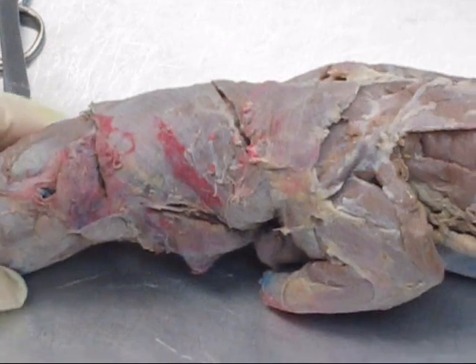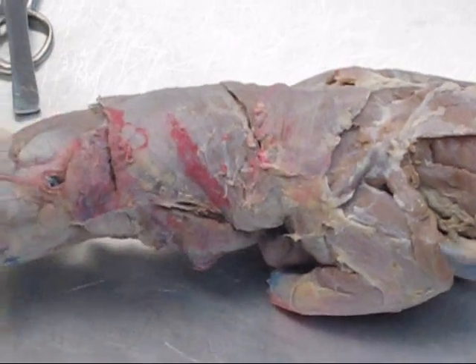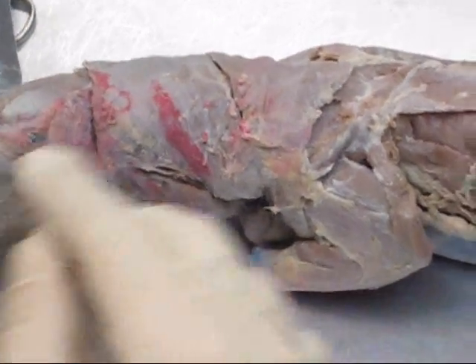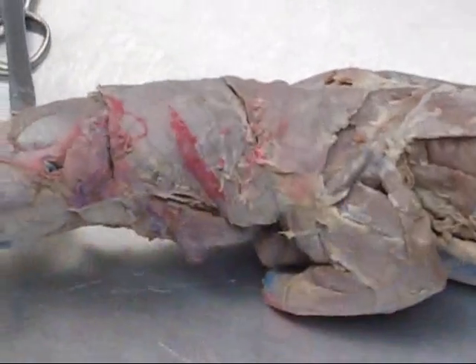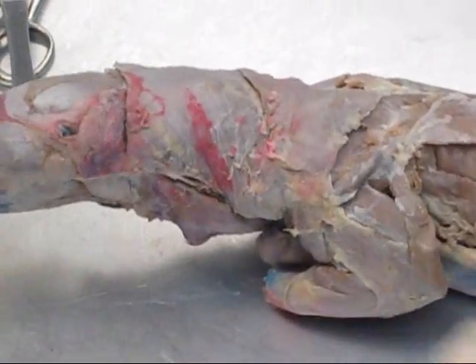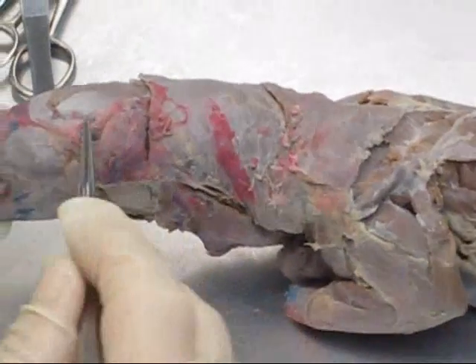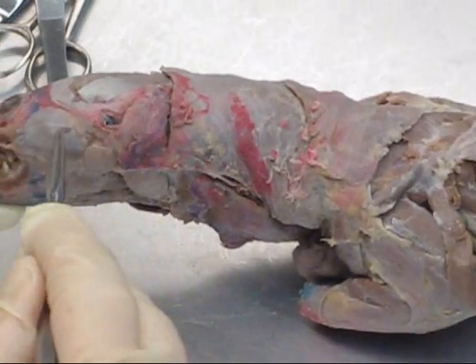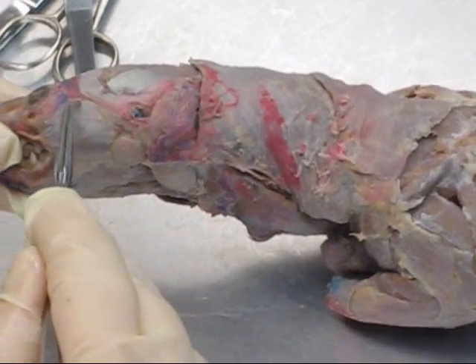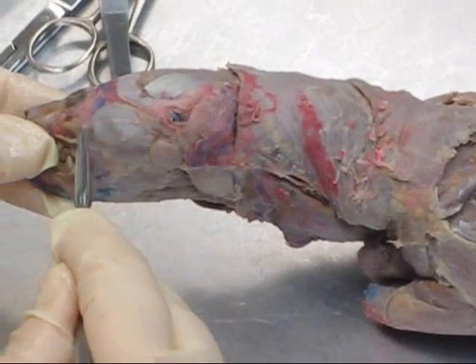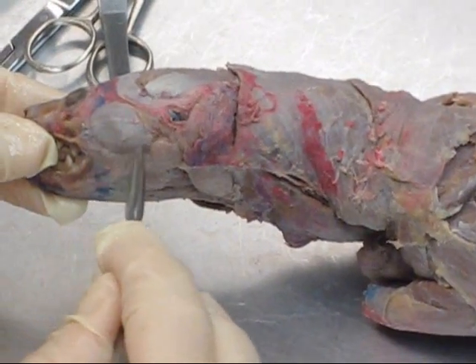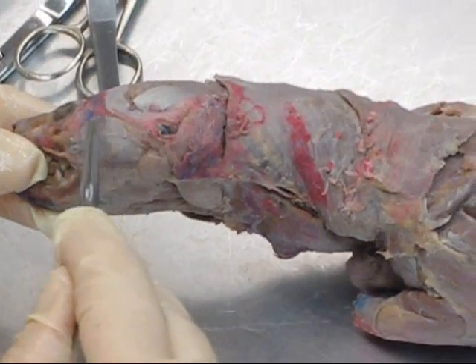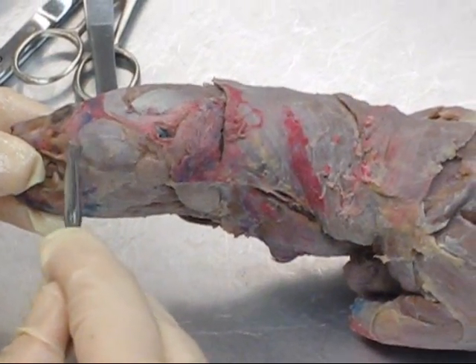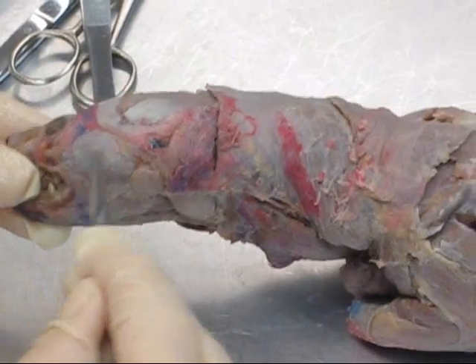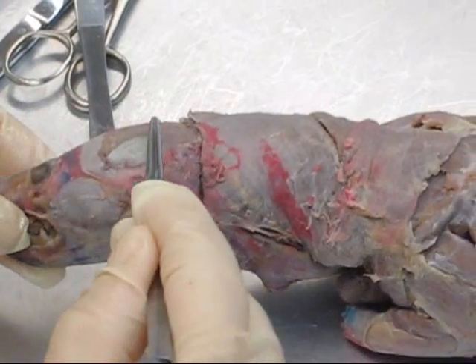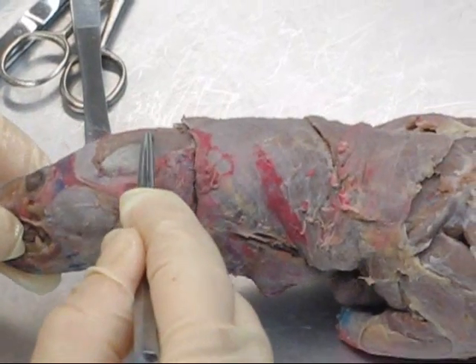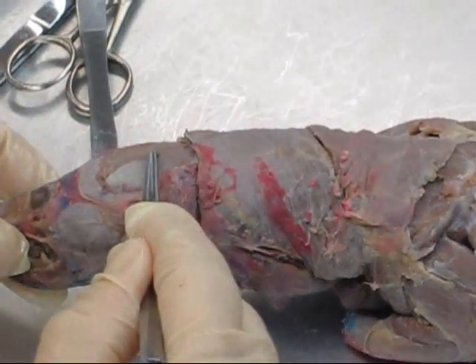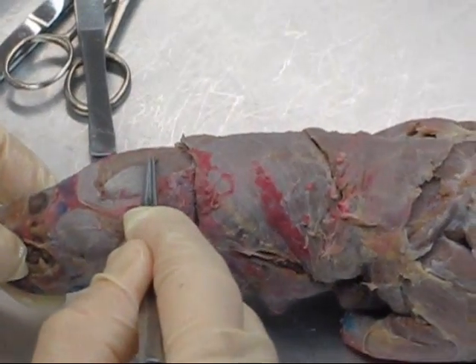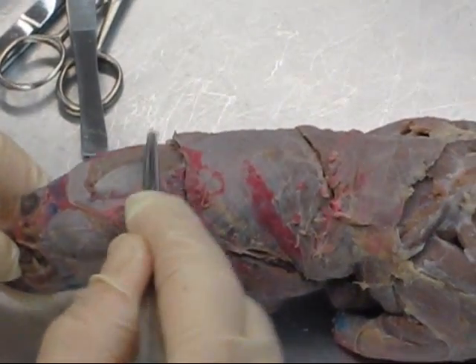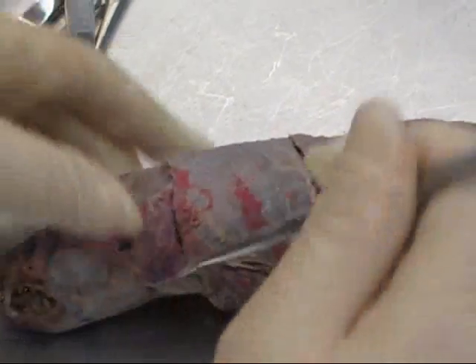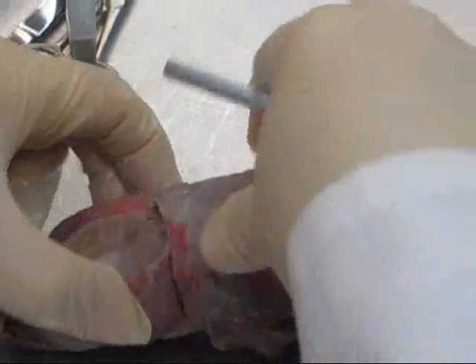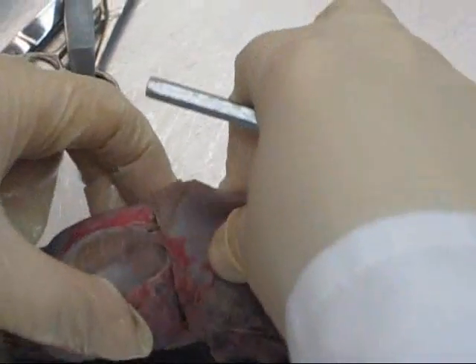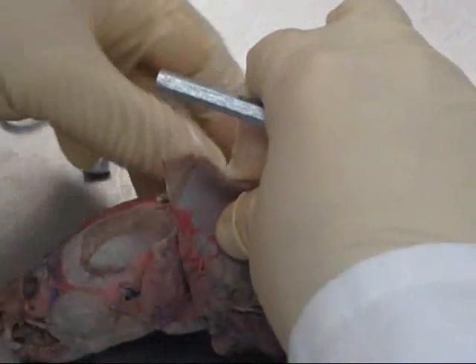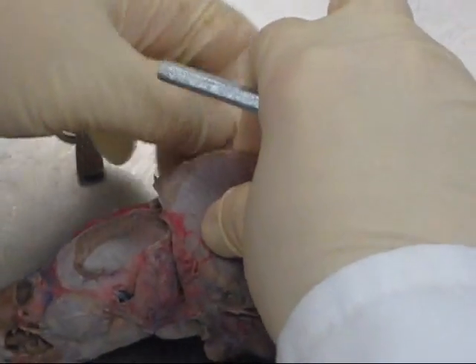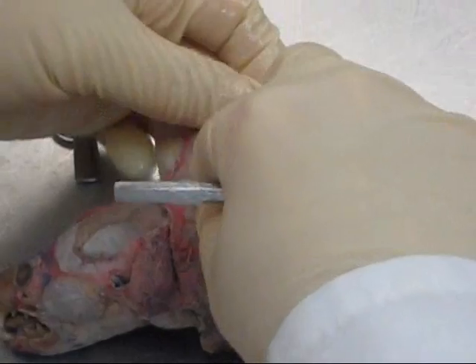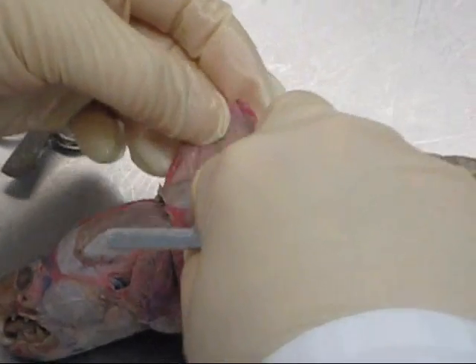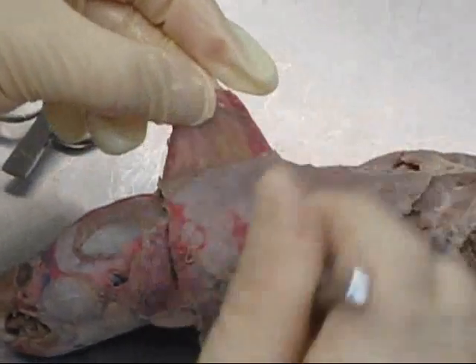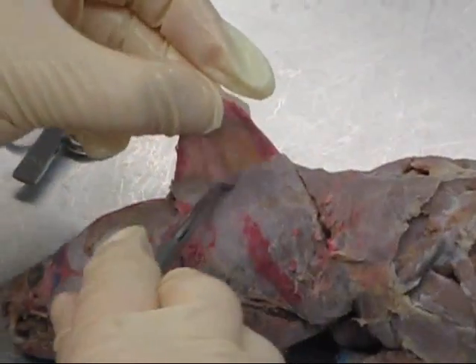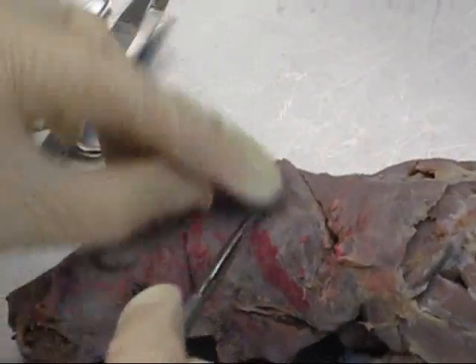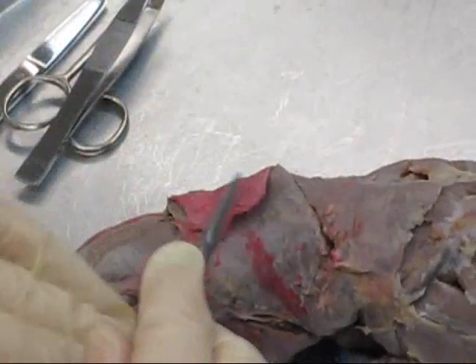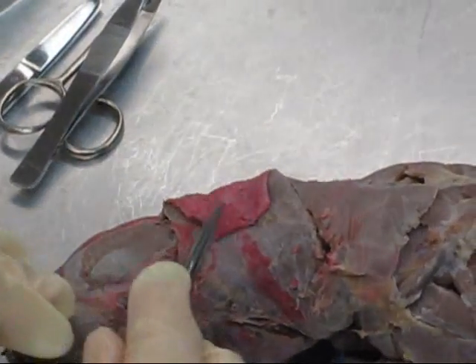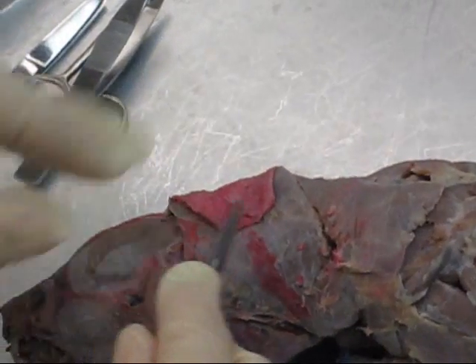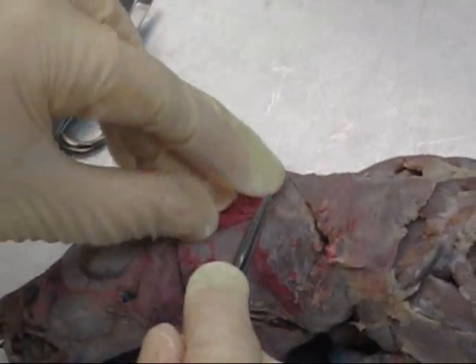We're going to start on the head and work our way downward. Right here we have the masseter. This is temporalis. Then, reflected back out of the way here, this very thin muscle that was like this originally was platysma.